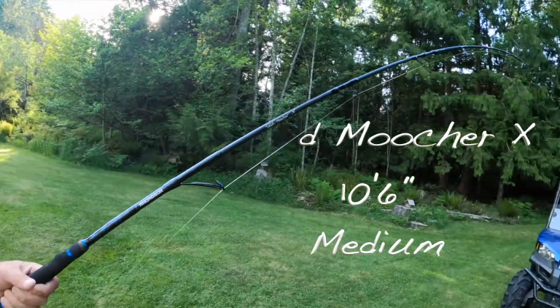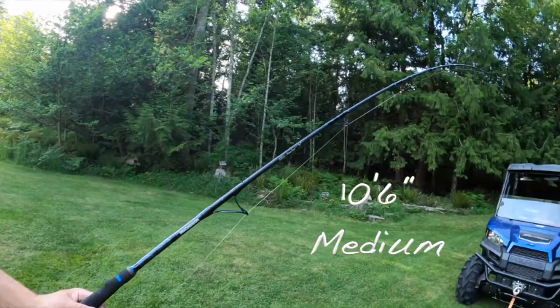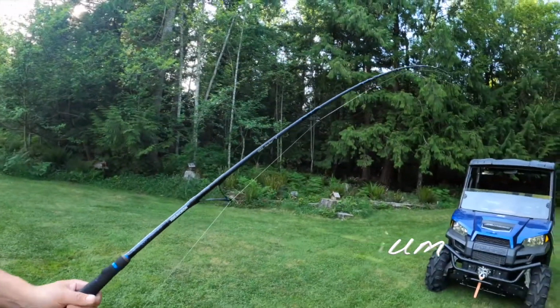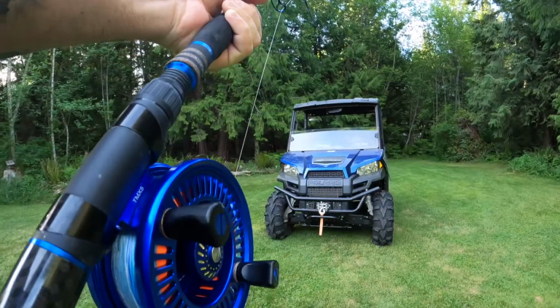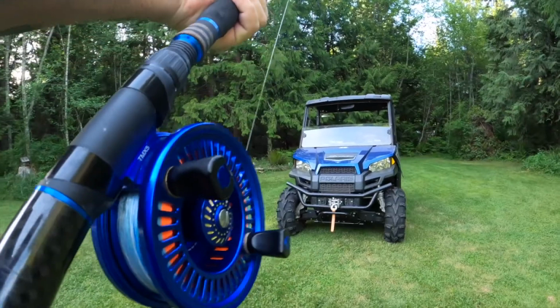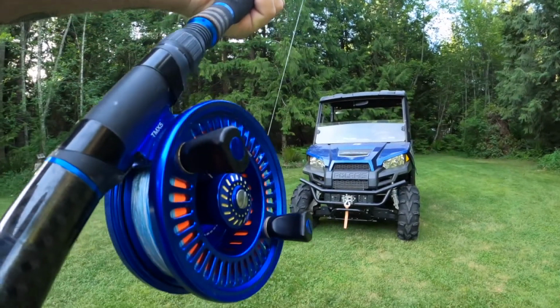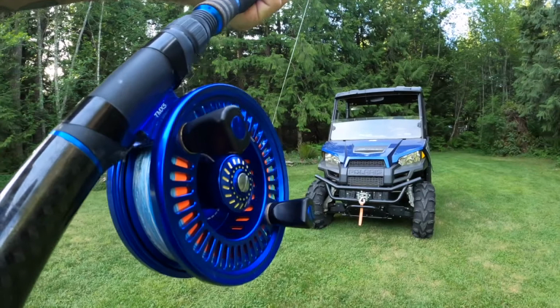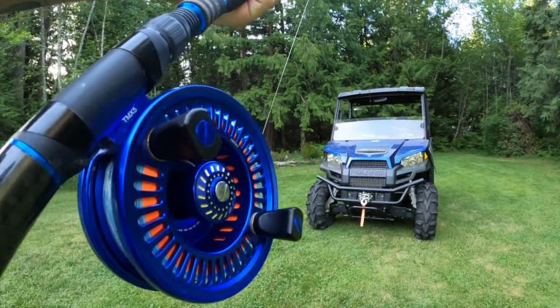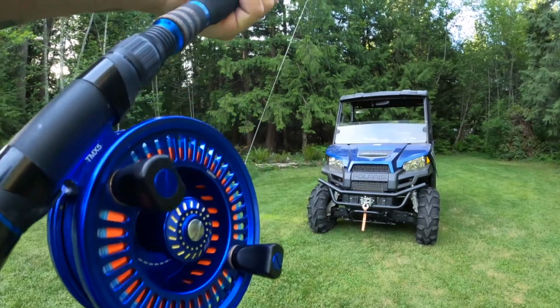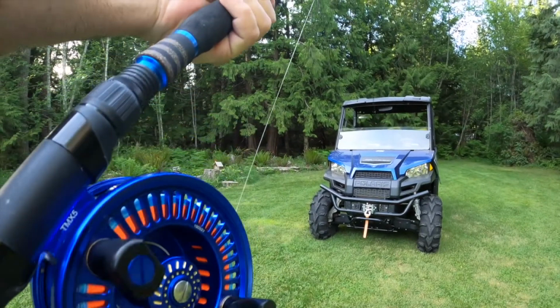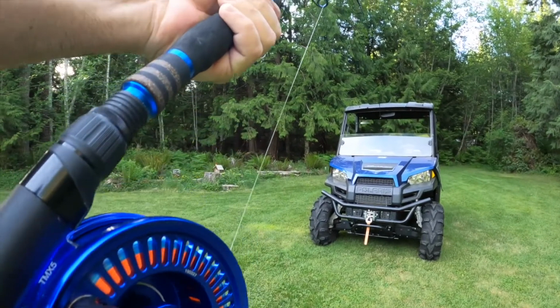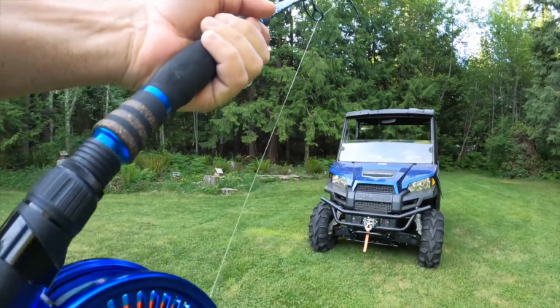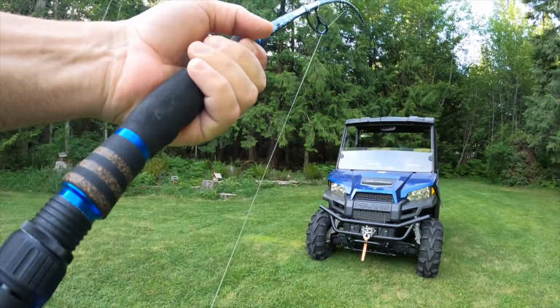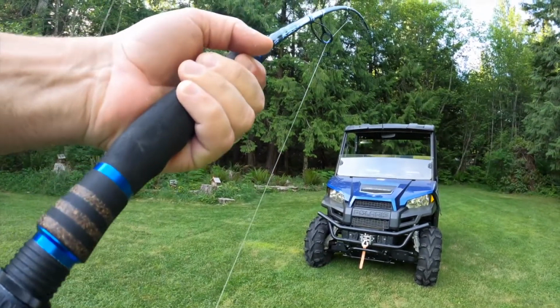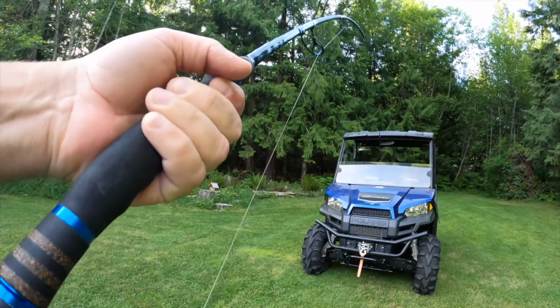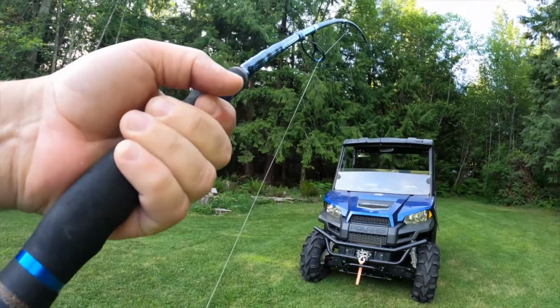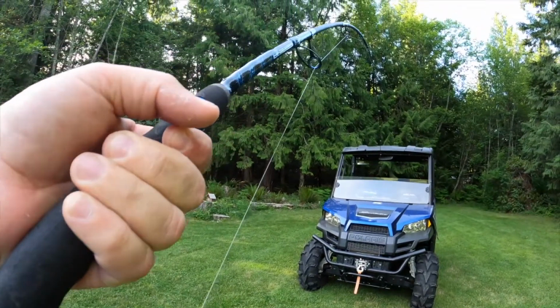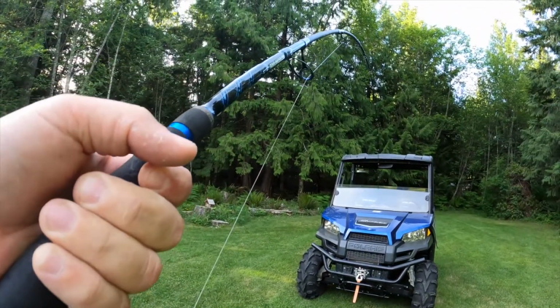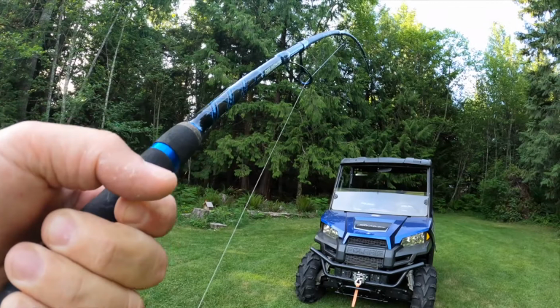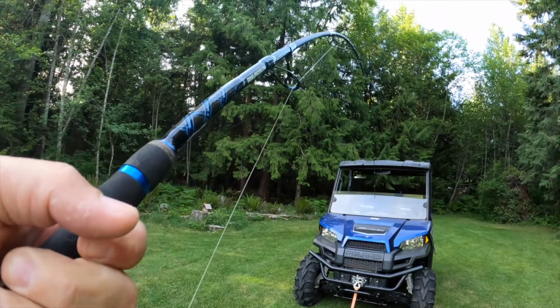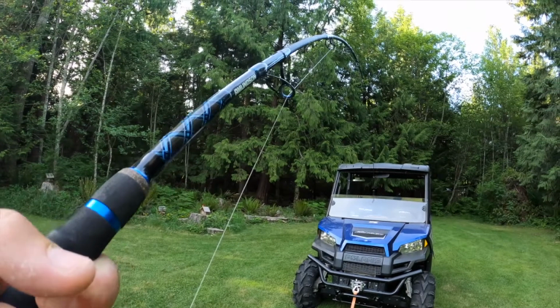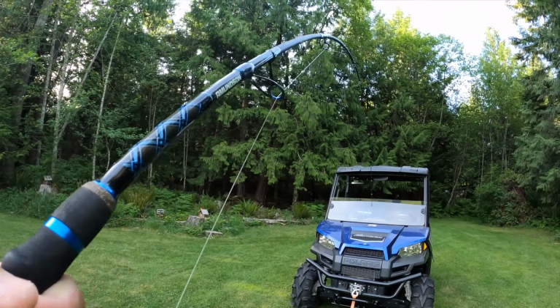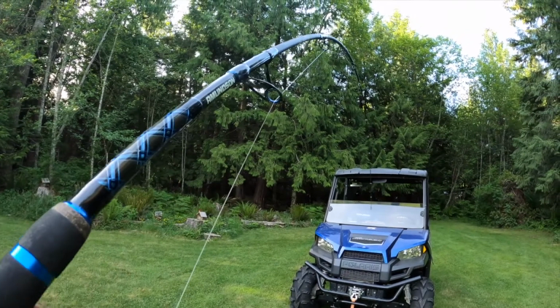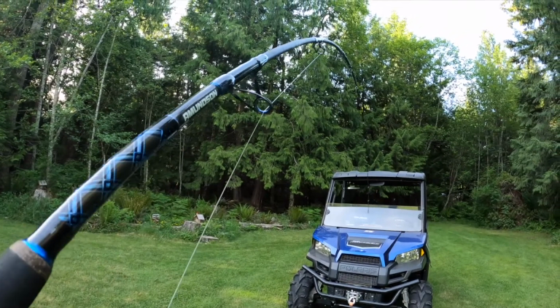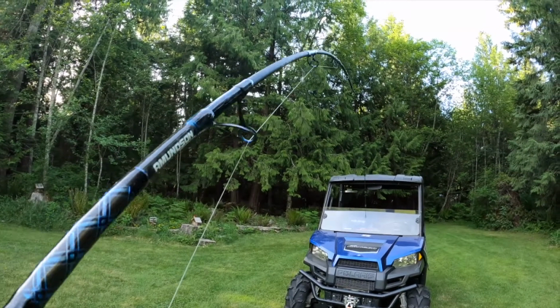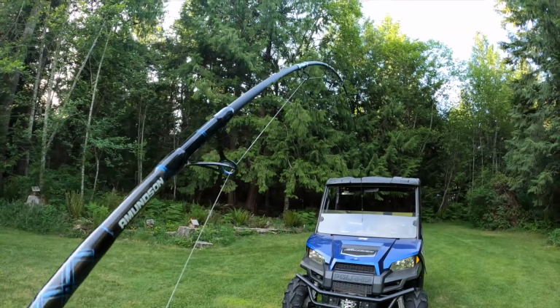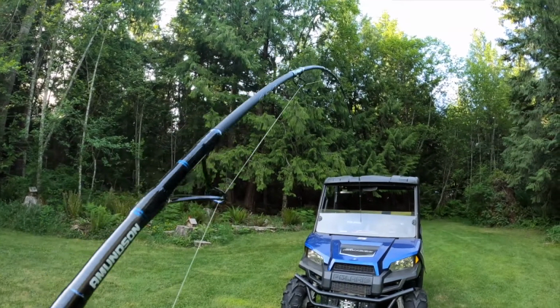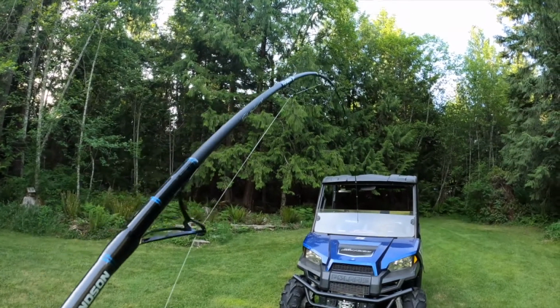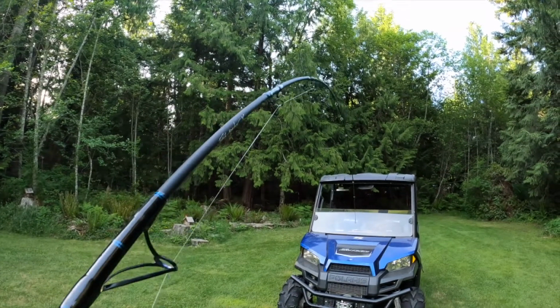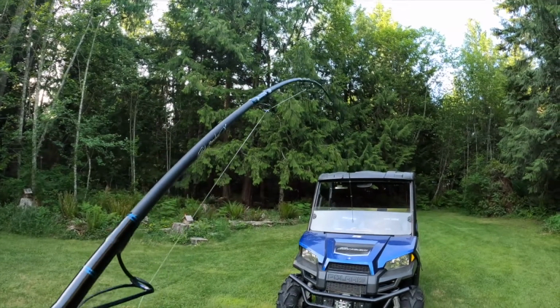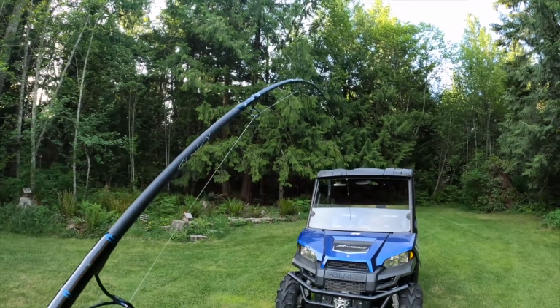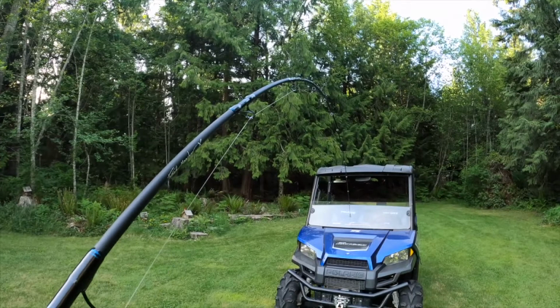The butt end has an attractive woven graphite grip area that's very strong and won't damage in rod holders. The contoured cushion grip provides a comfortable, solid backbone for pulling rods from the downriggers and maintaining the fight of the fish.